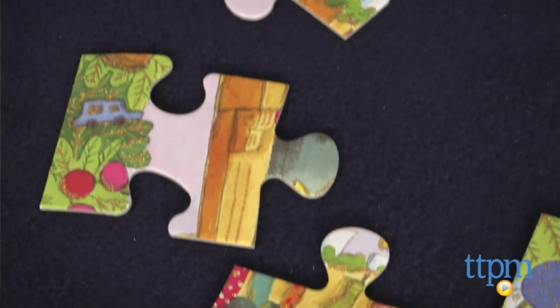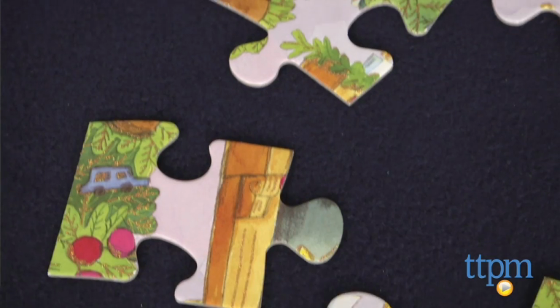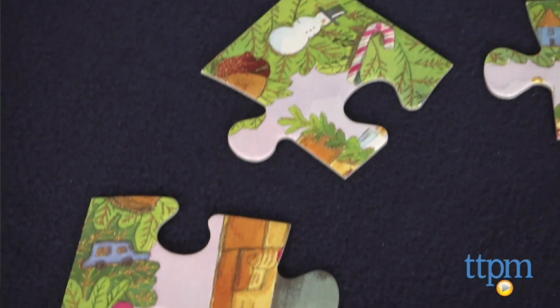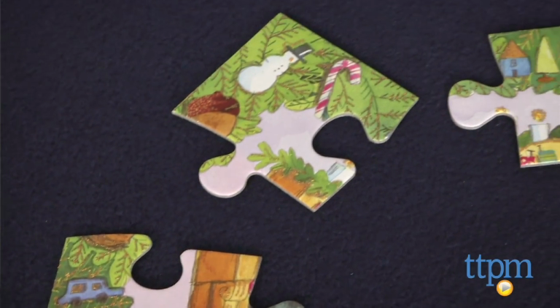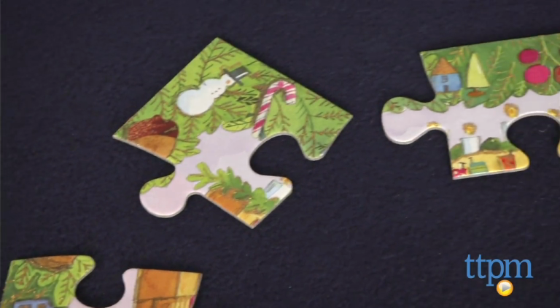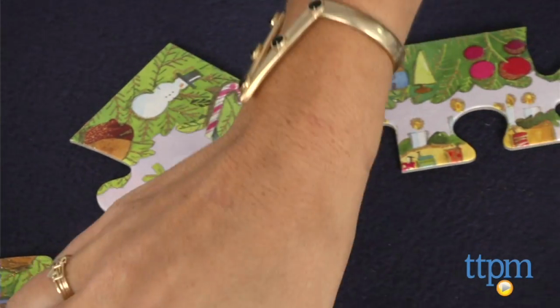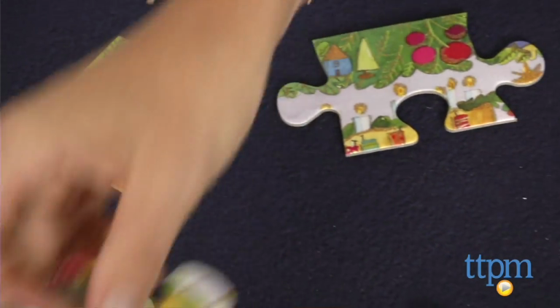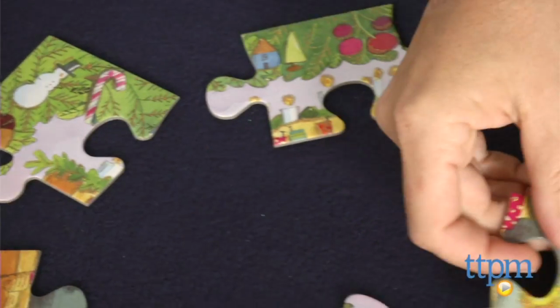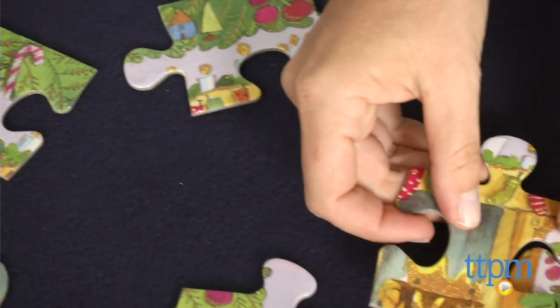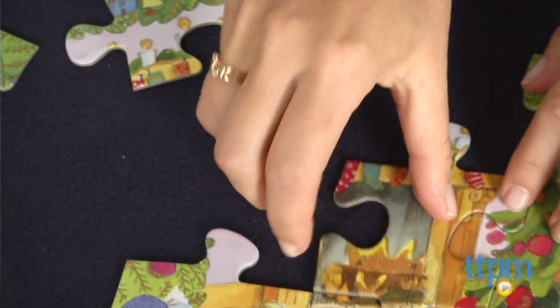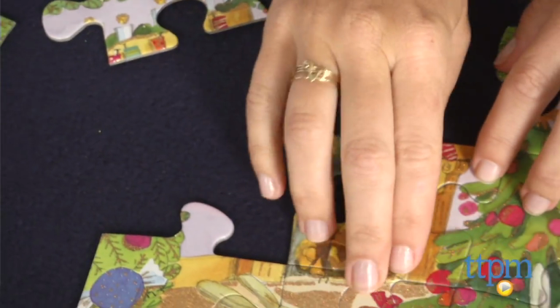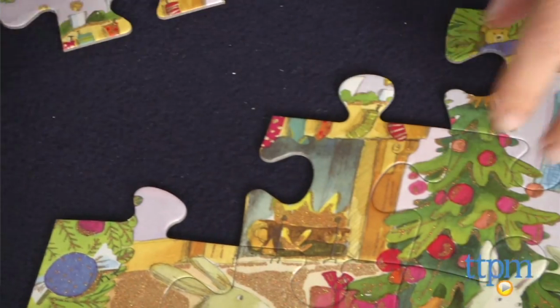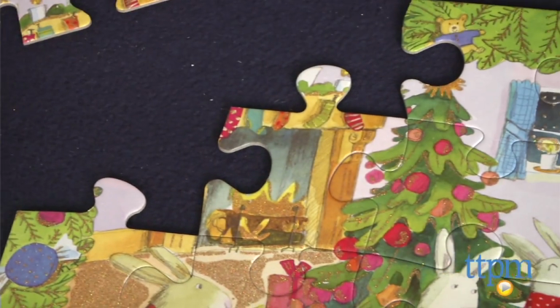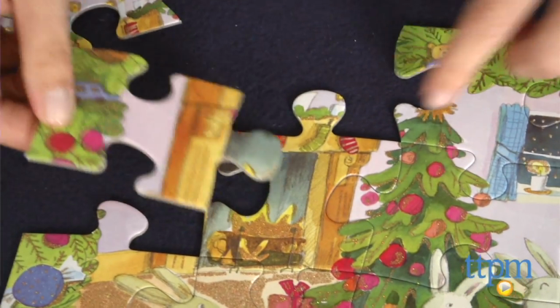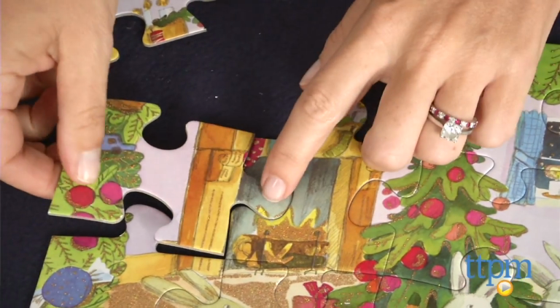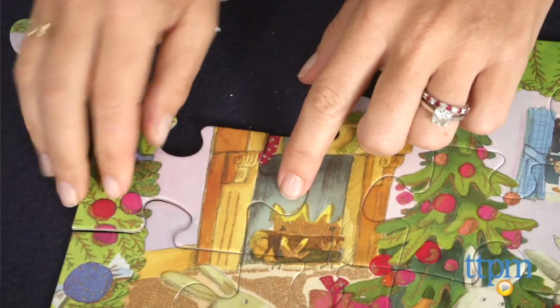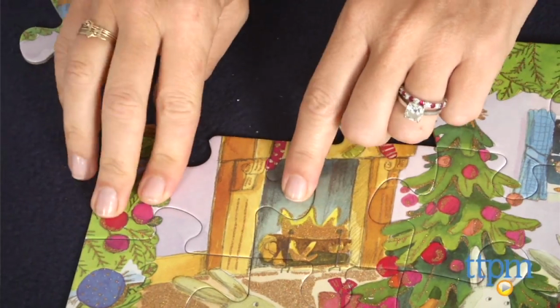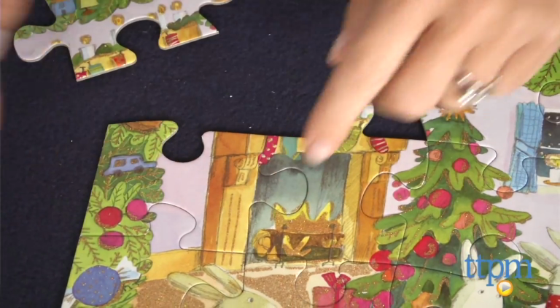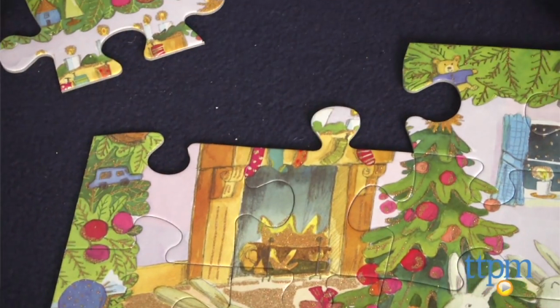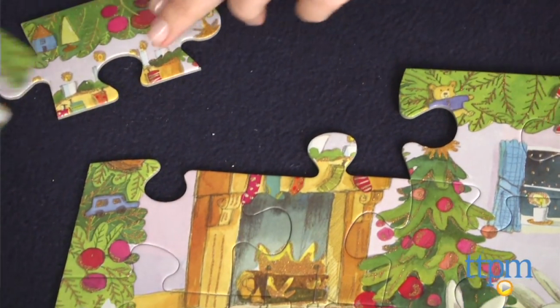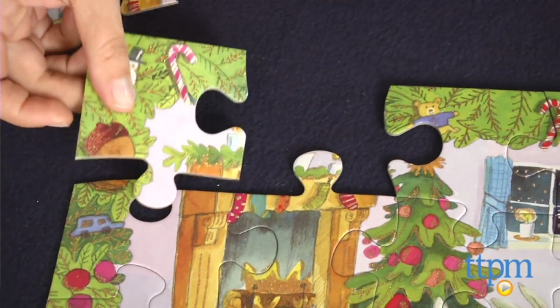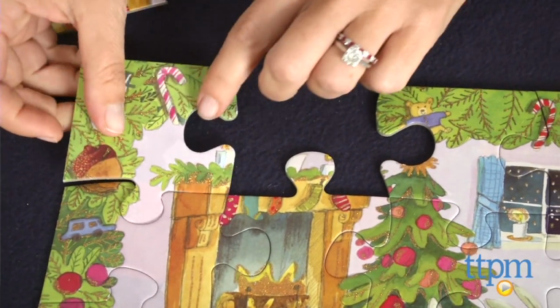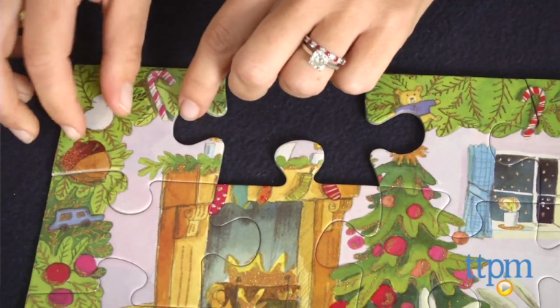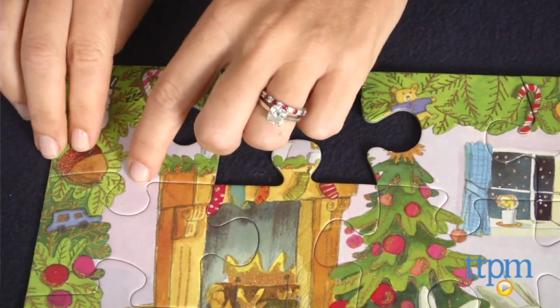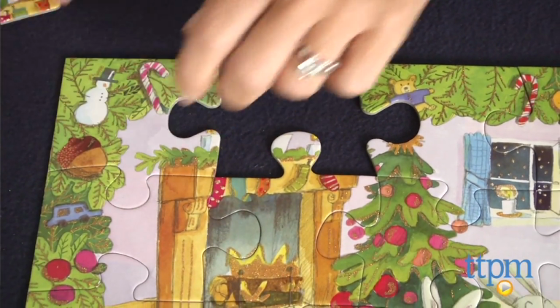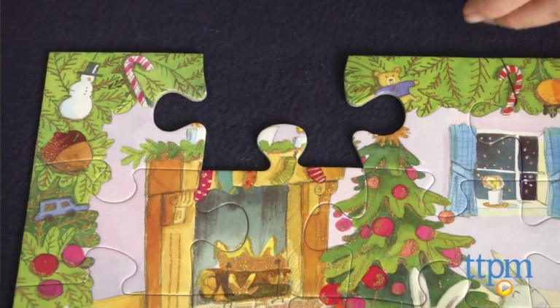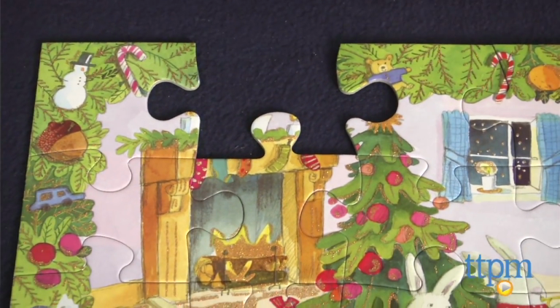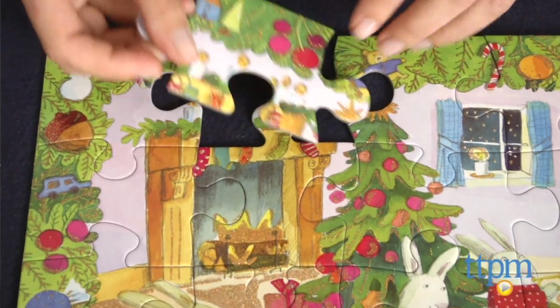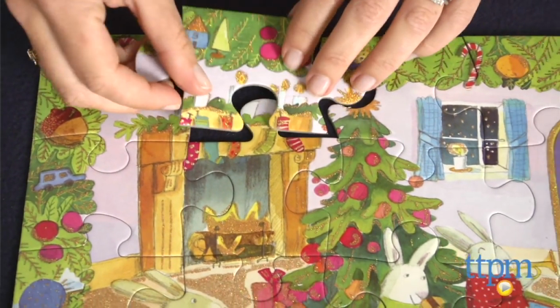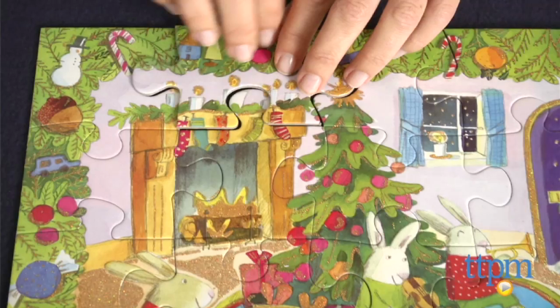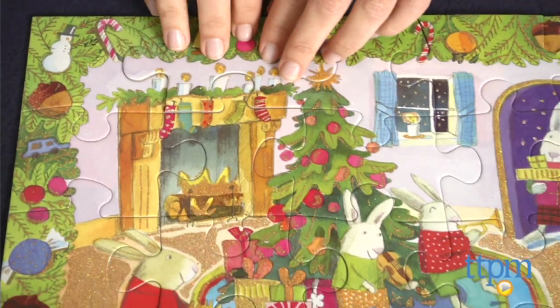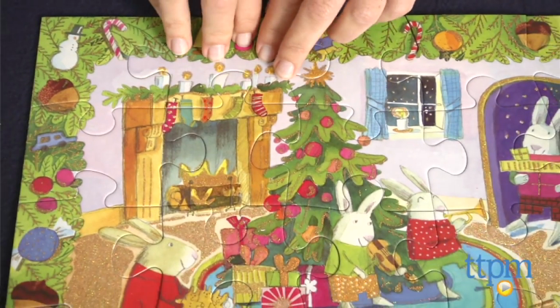Oversized yet sturdy pieces are great for the recommended age of 3 and up. When it's completed, as it is here, the puzzle measures 11 by 15 inches and shows a family of 5 rabbits celebrating in their den on Christmas.